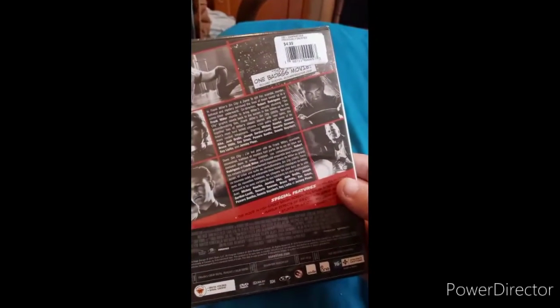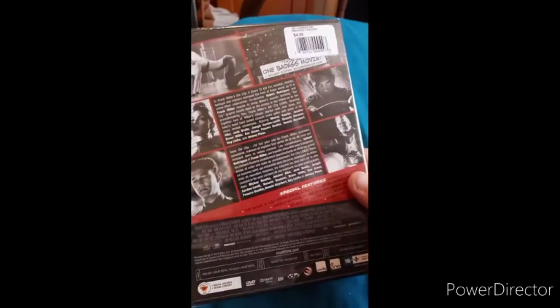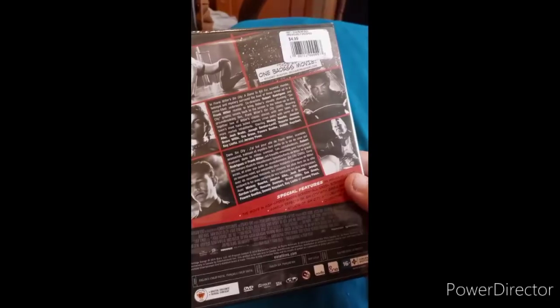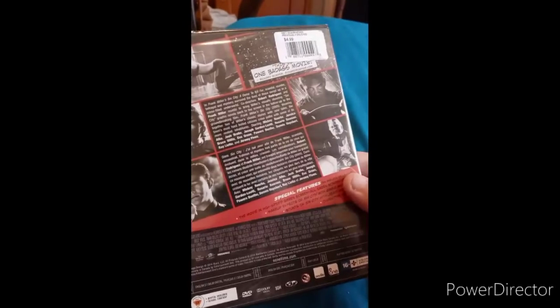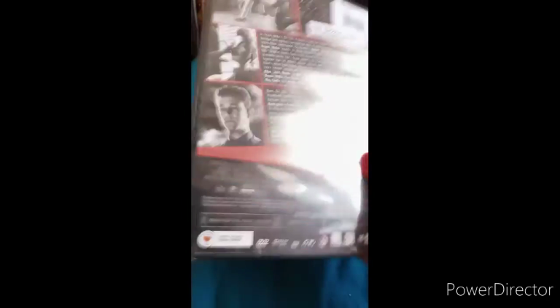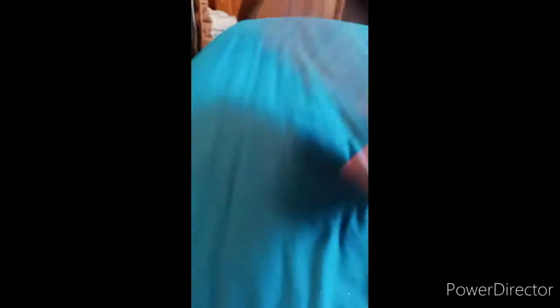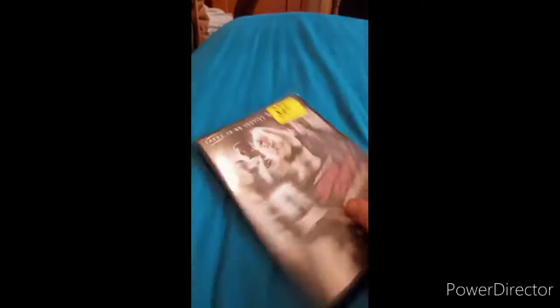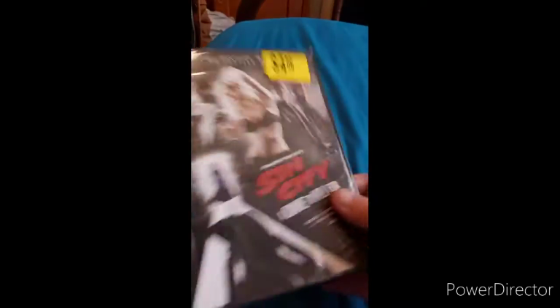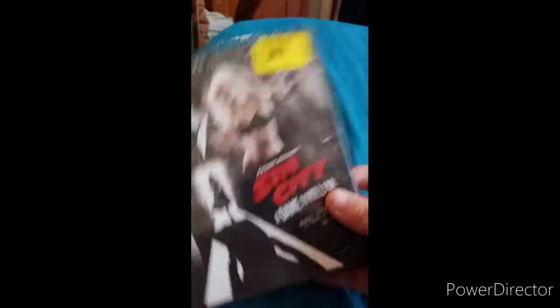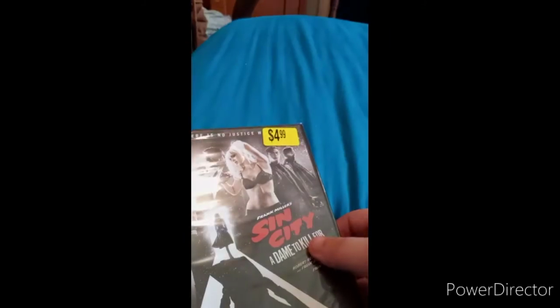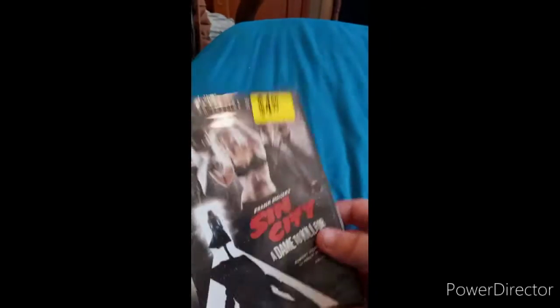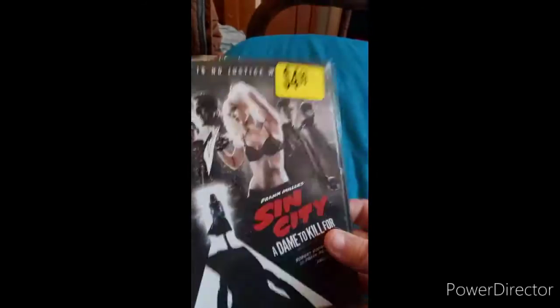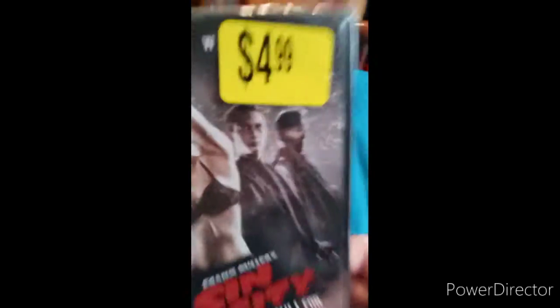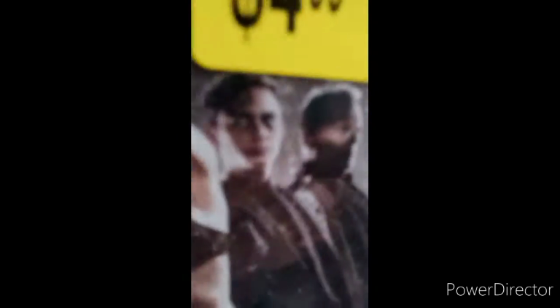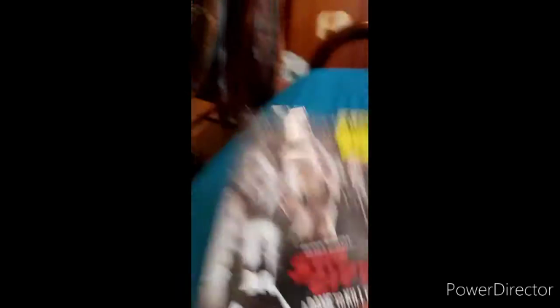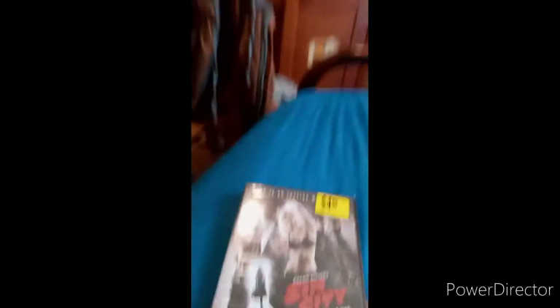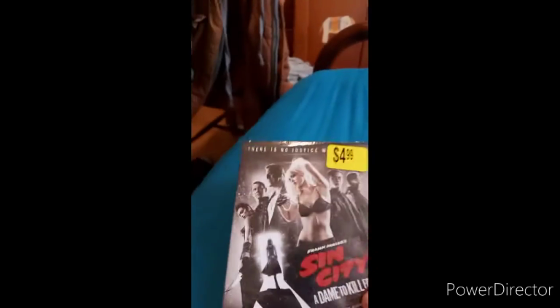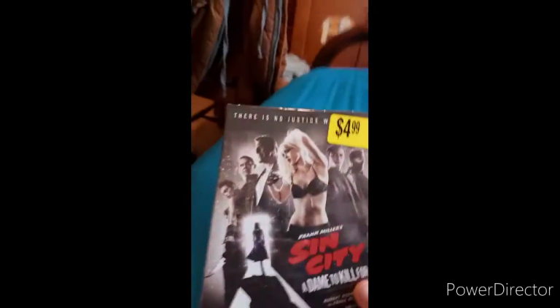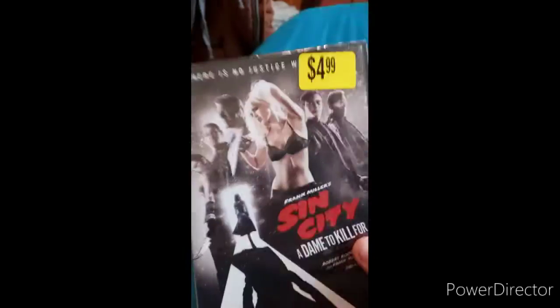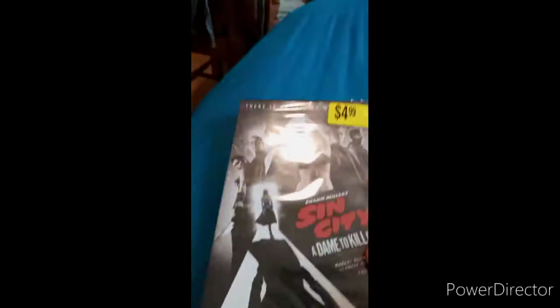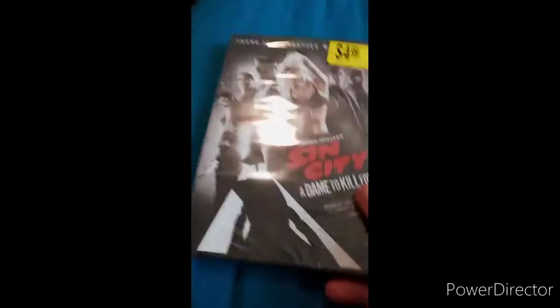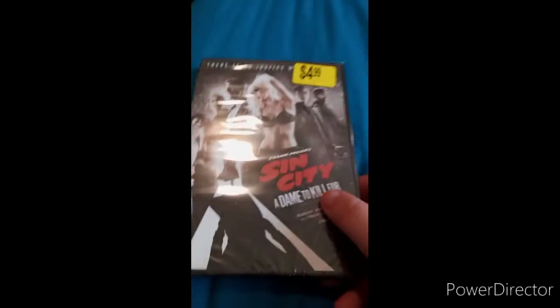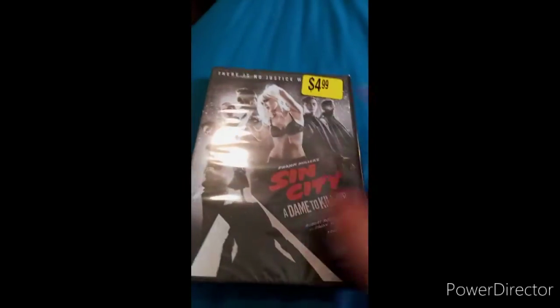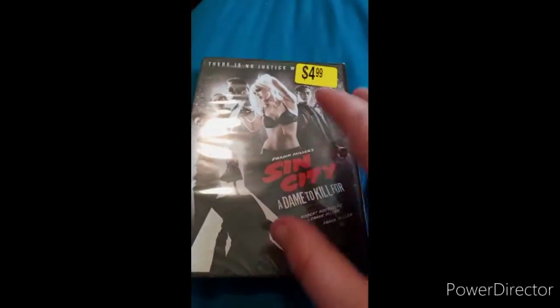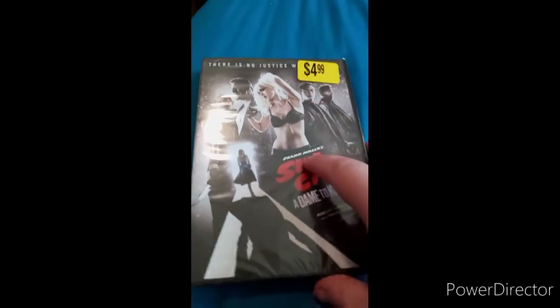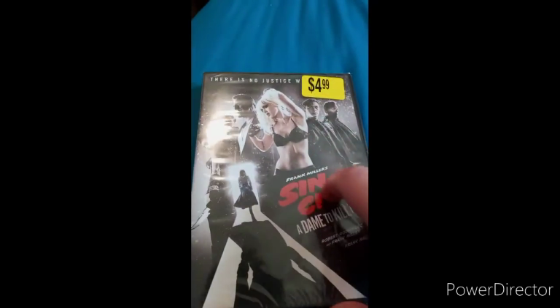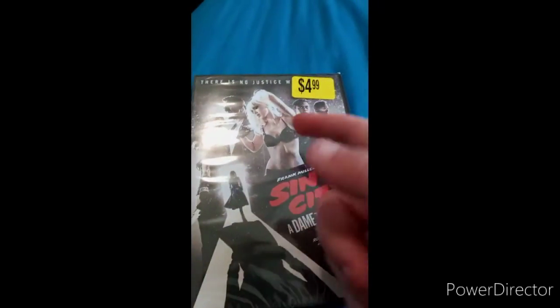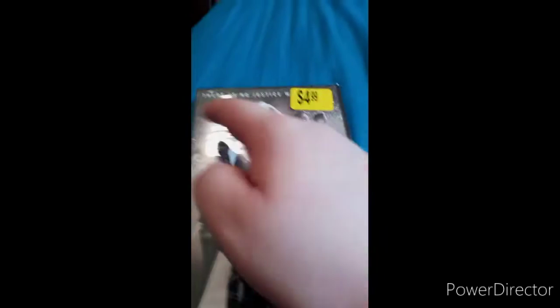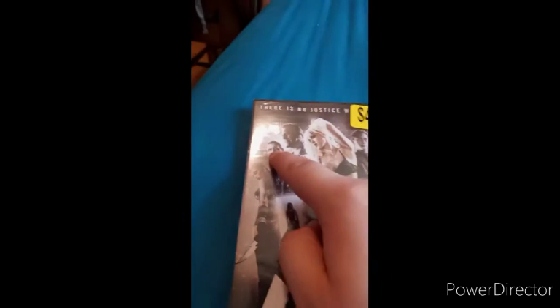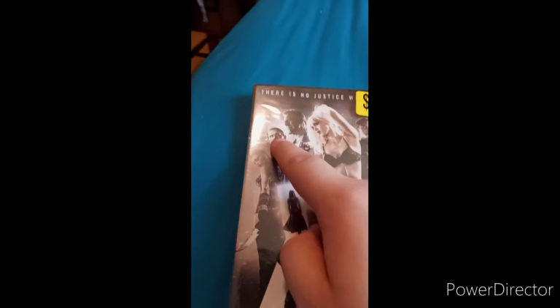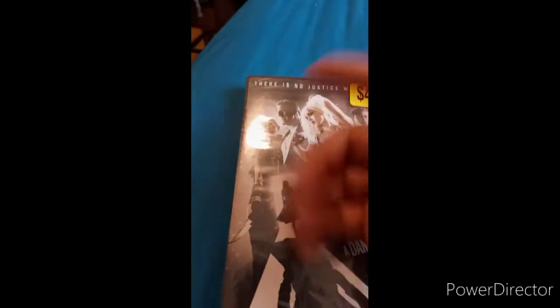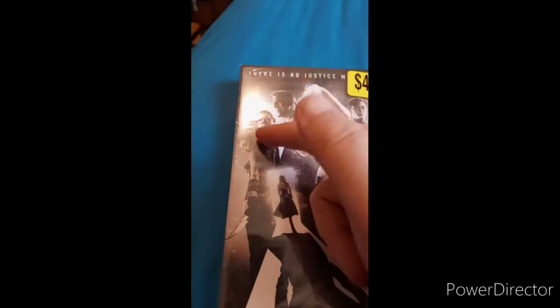I couldn't find the first one, so I just got this one from Walgreens. I was surprised it was only five bucks.